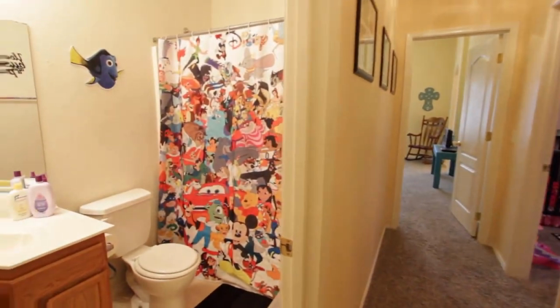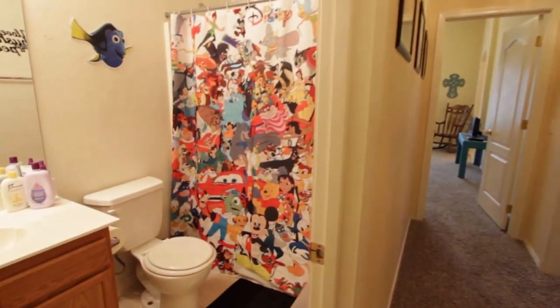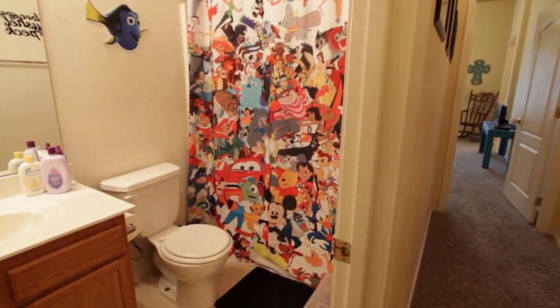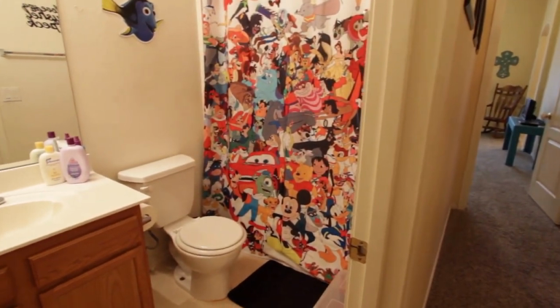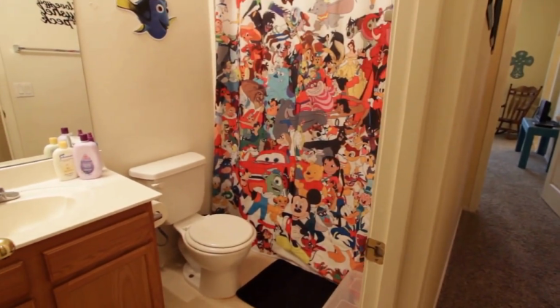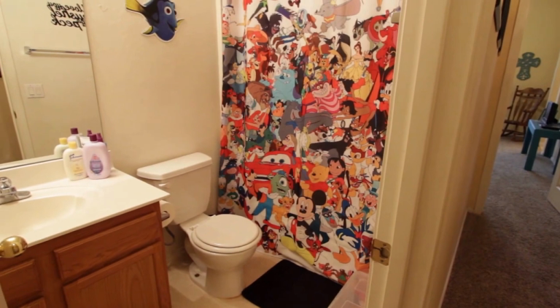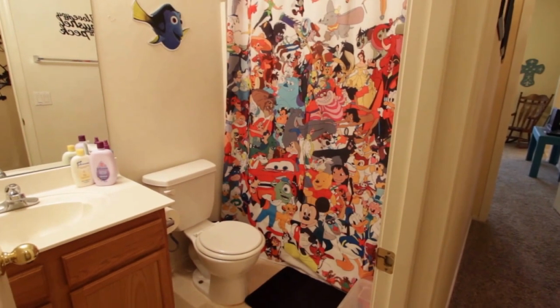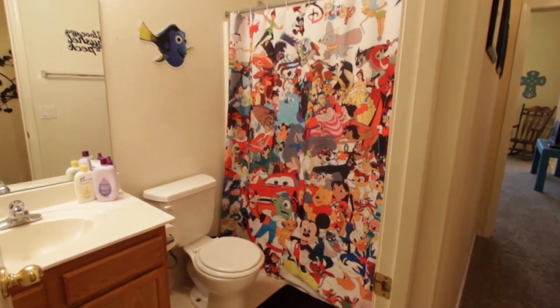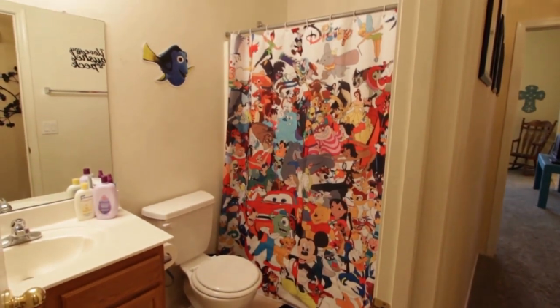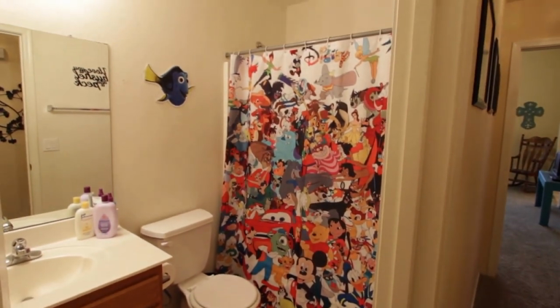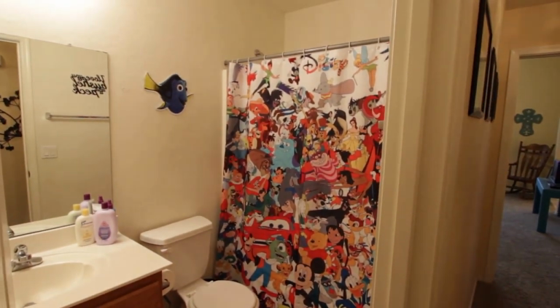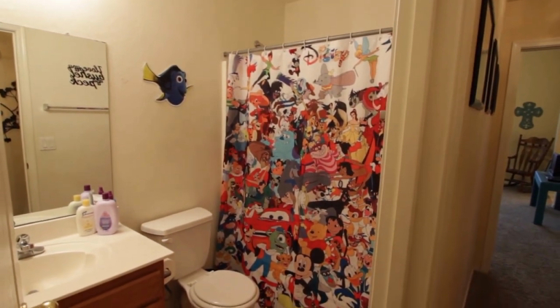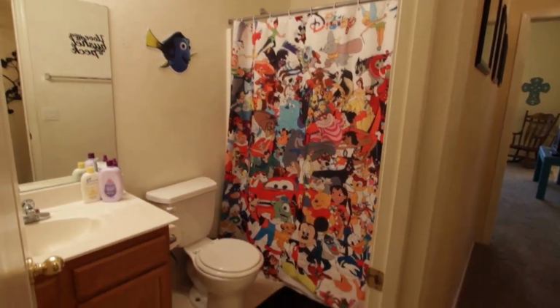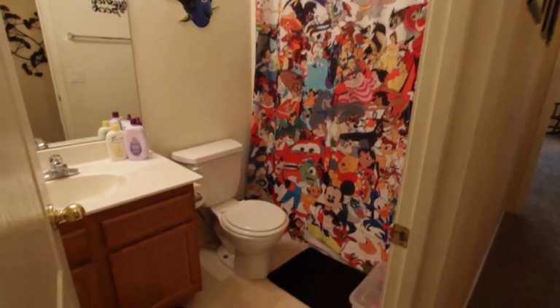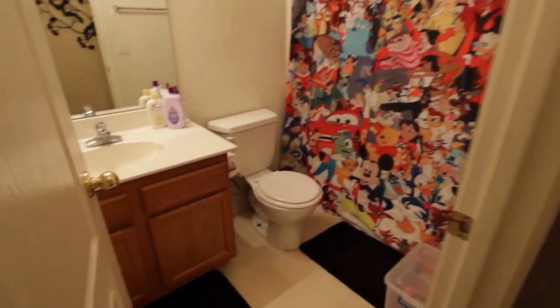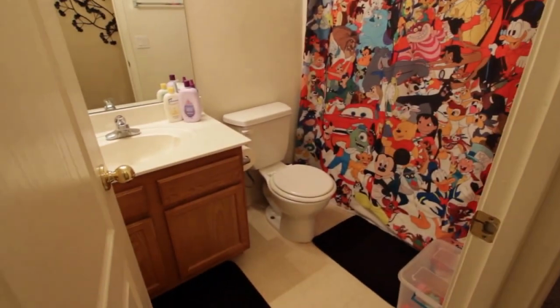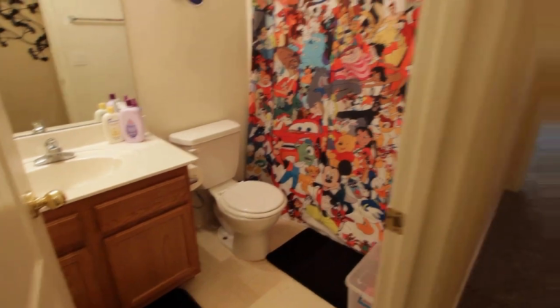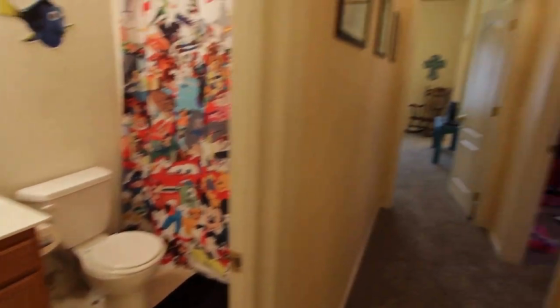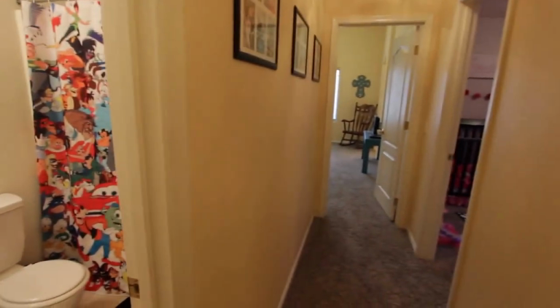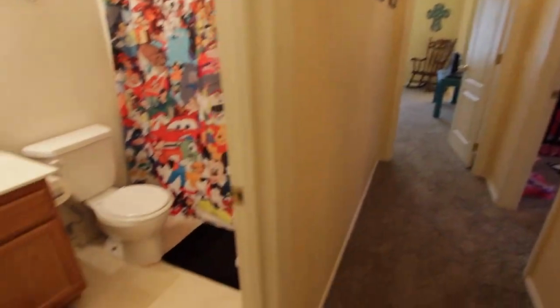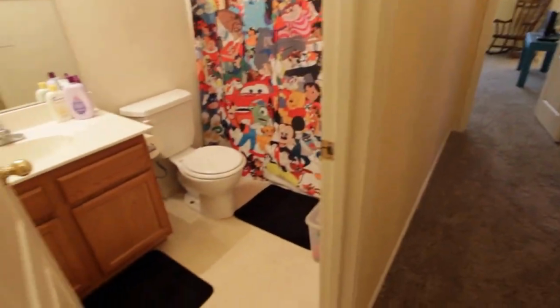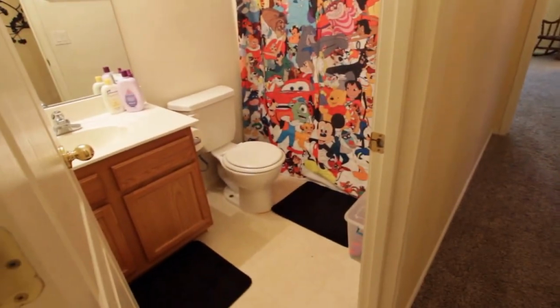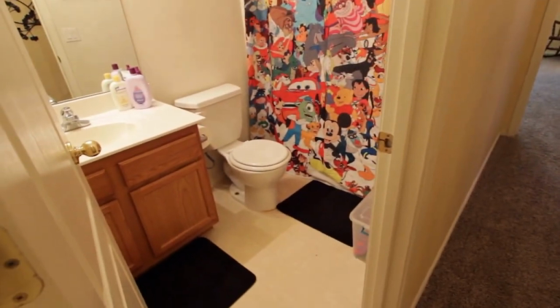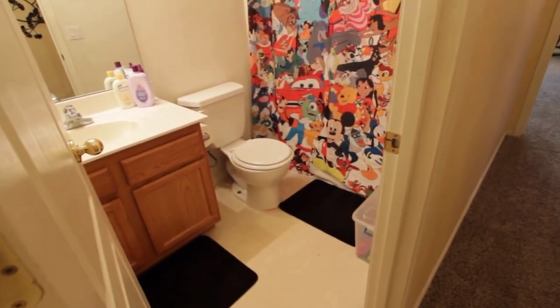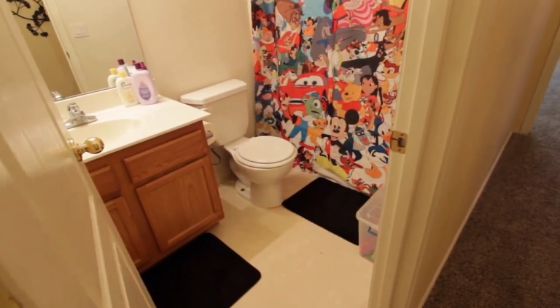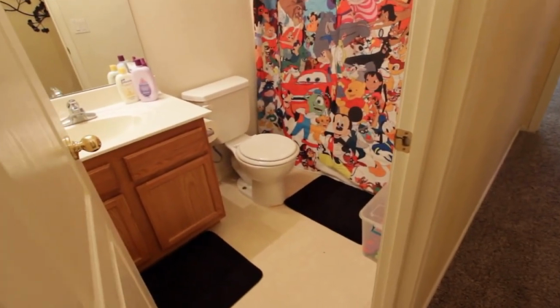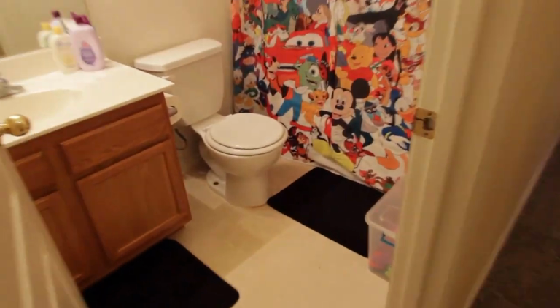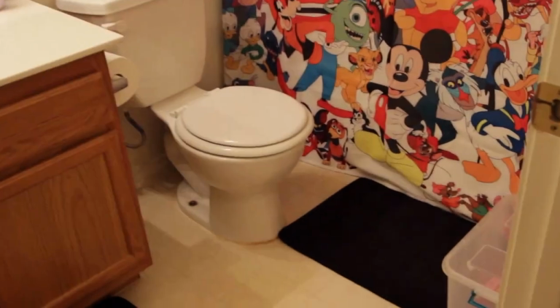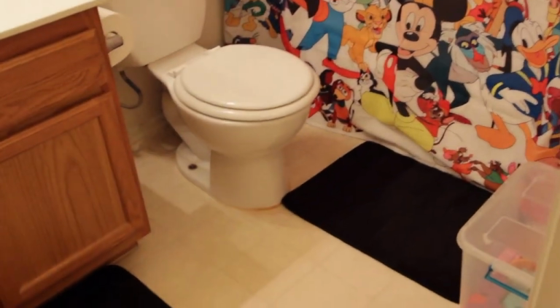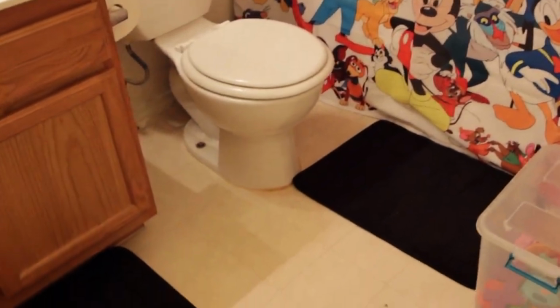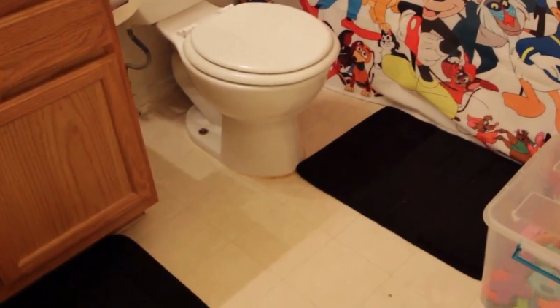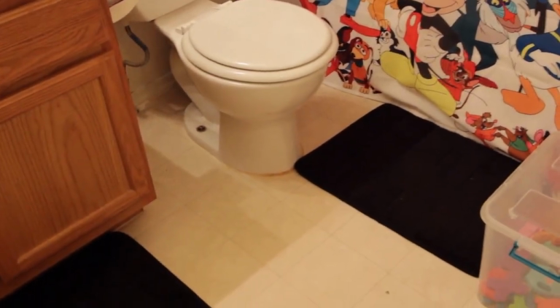The bathroom looks pretty good — linoleum floor.